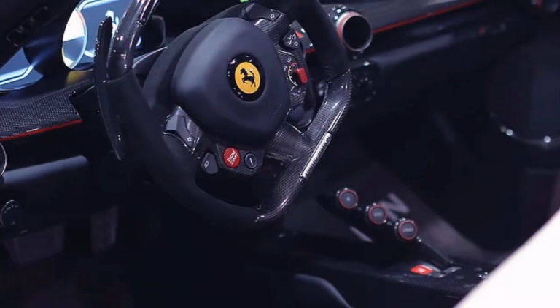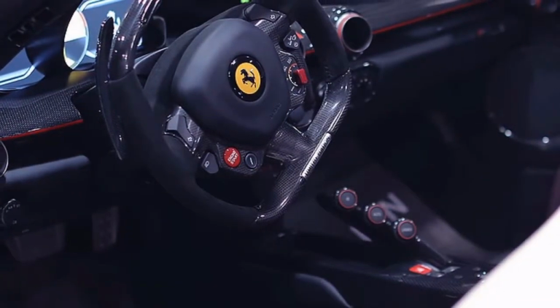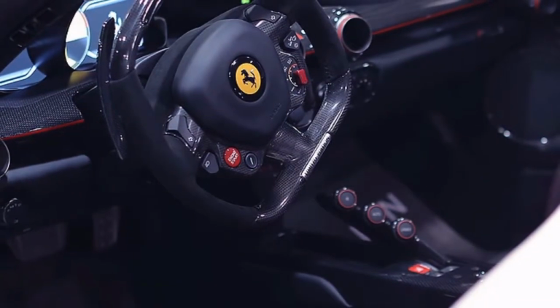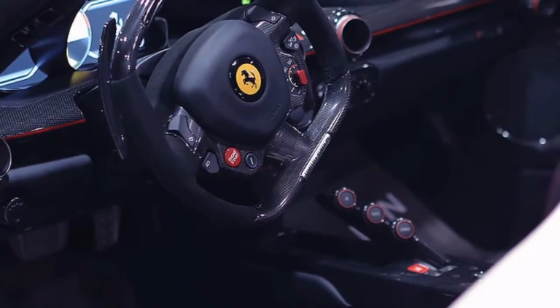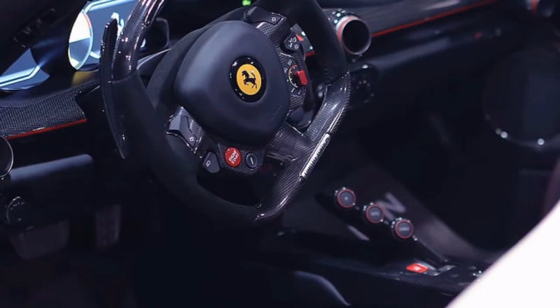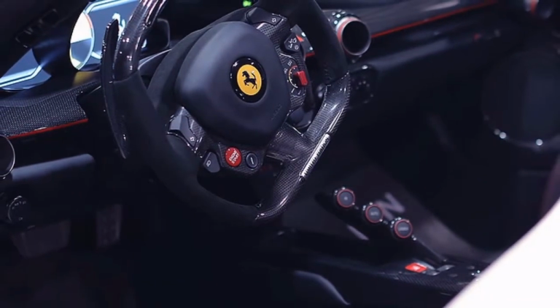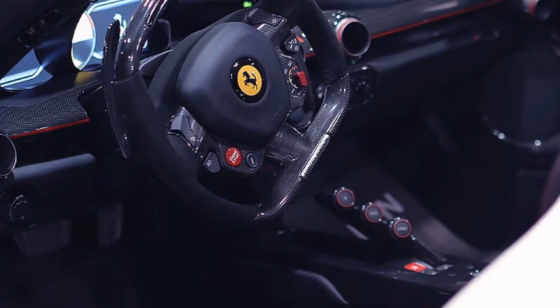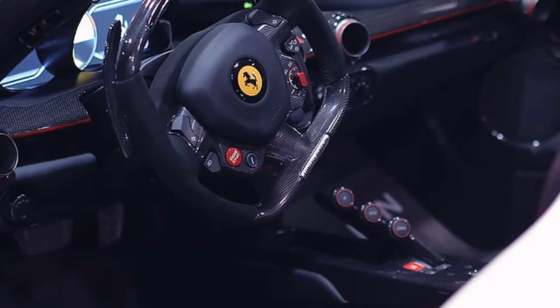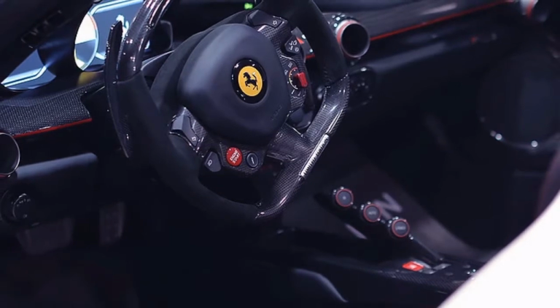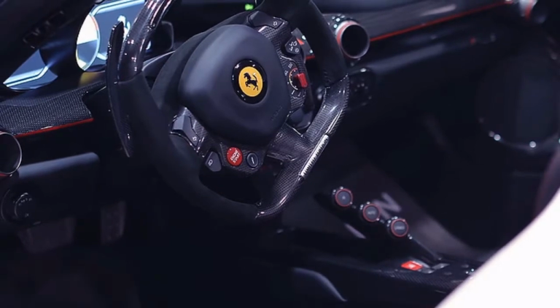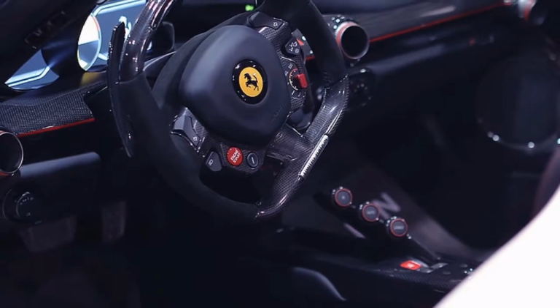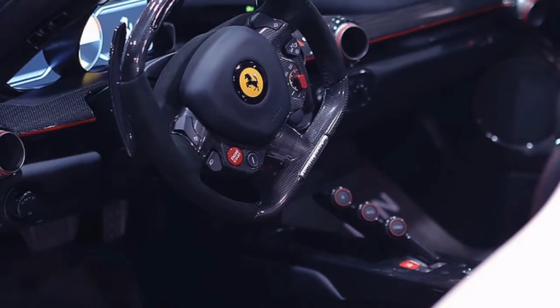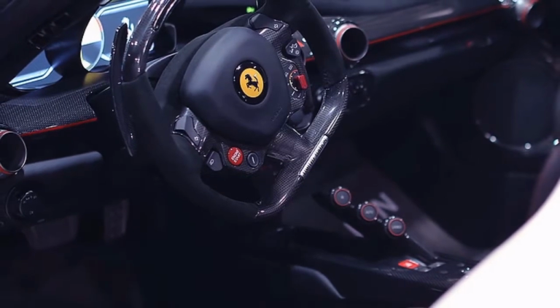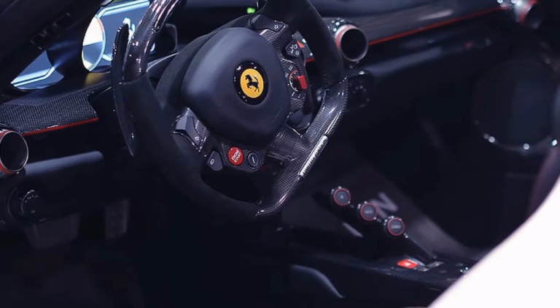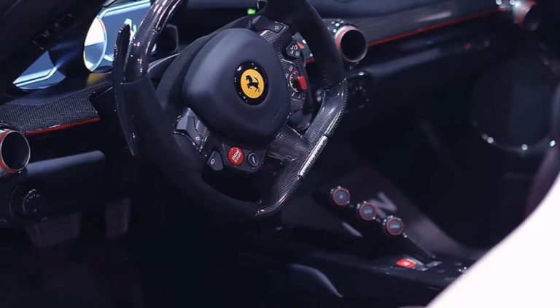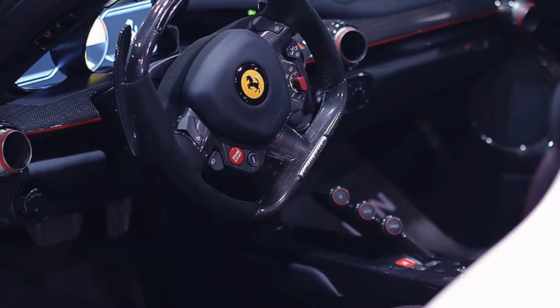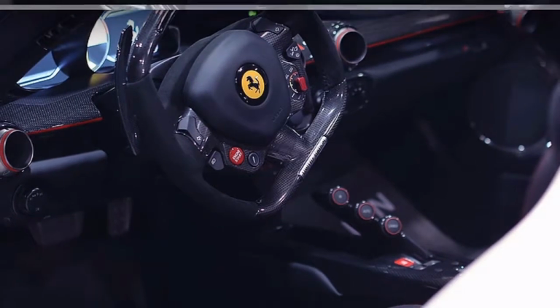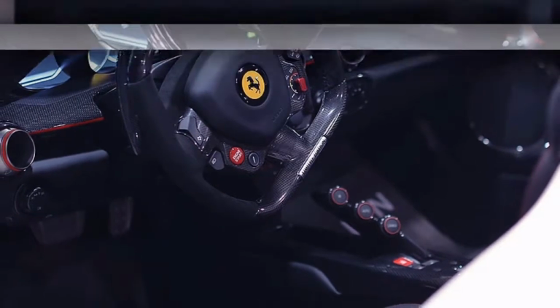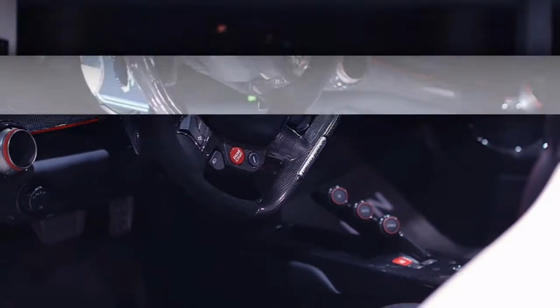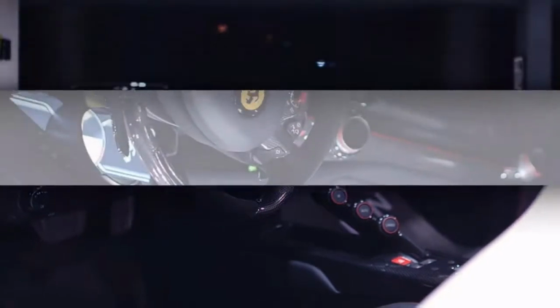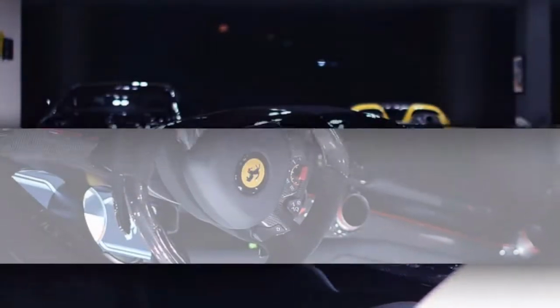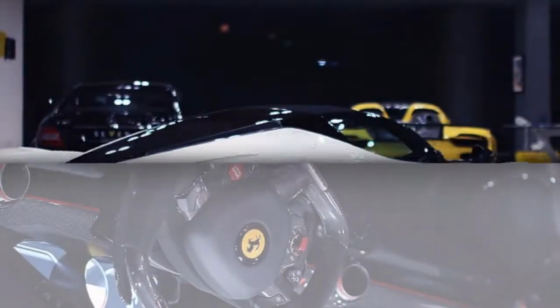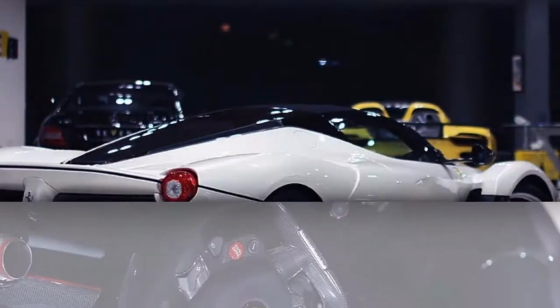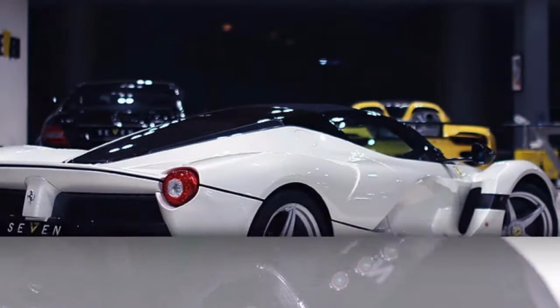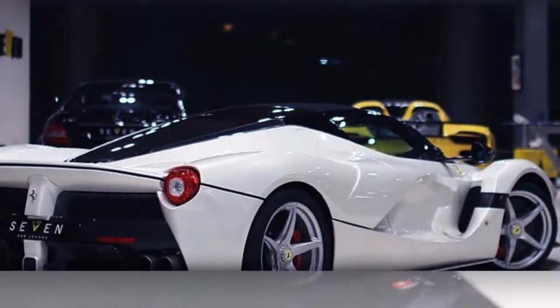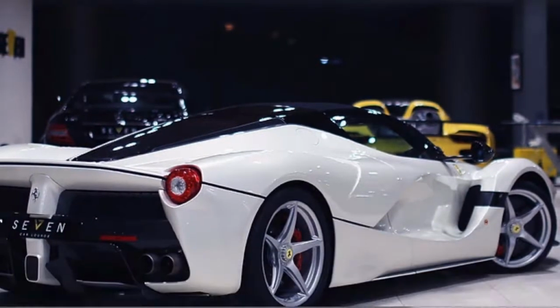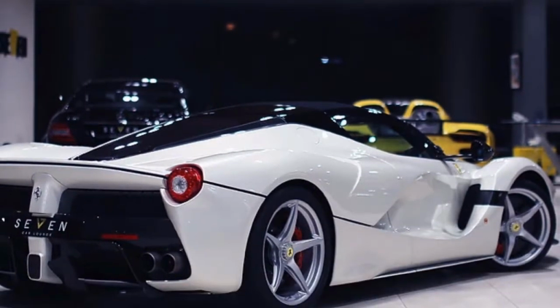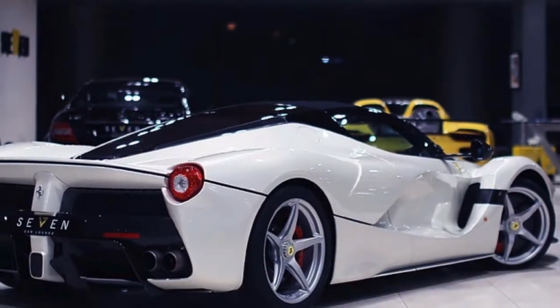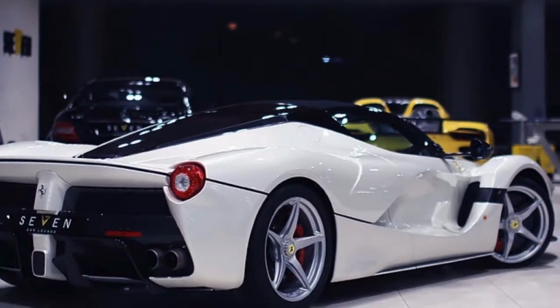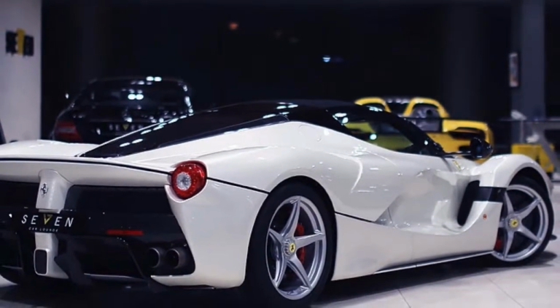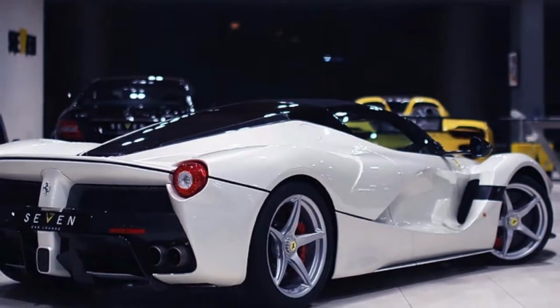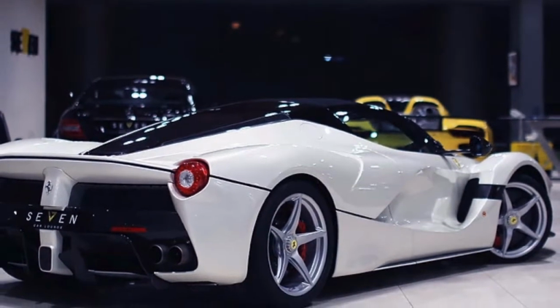There's no price posted on the listing page. It's quite possible, however, that what was a seven-figure car when new is now an eight-figure car.